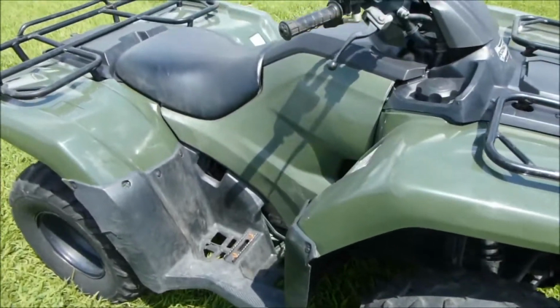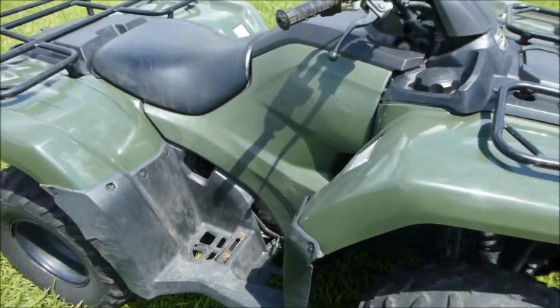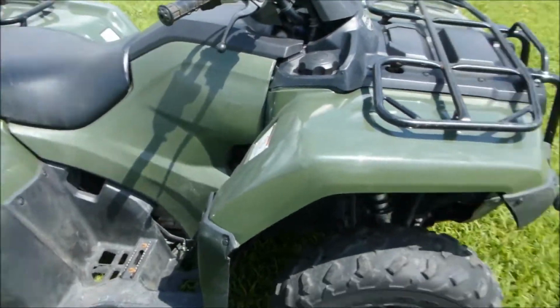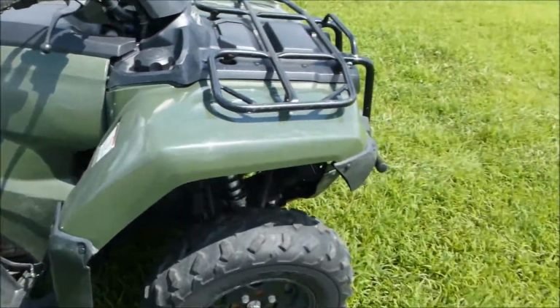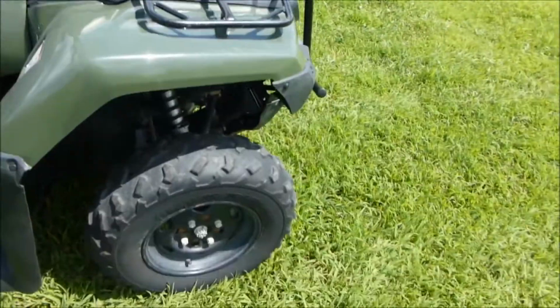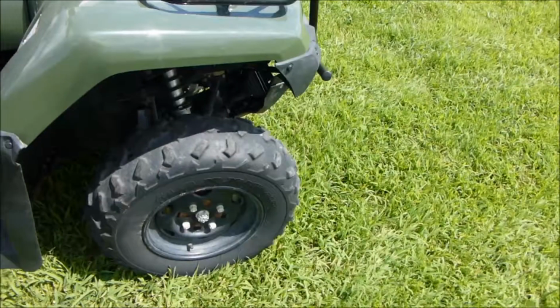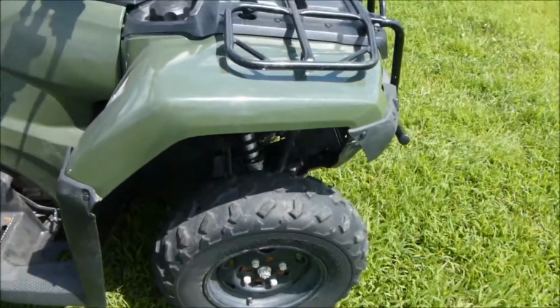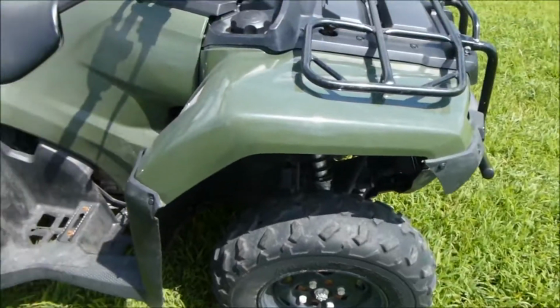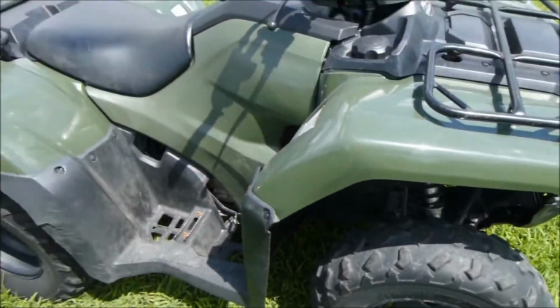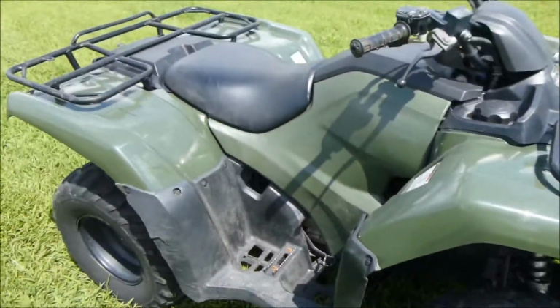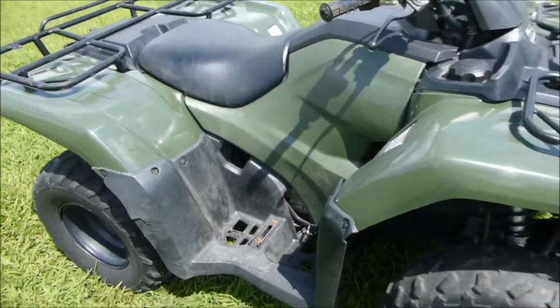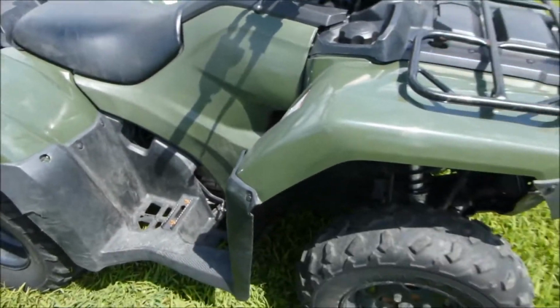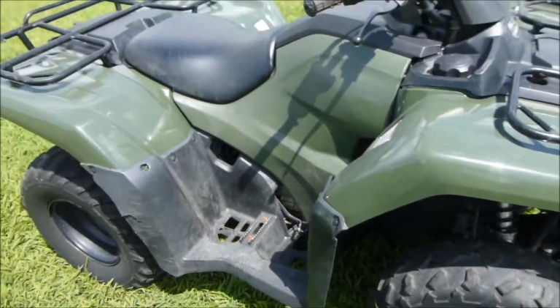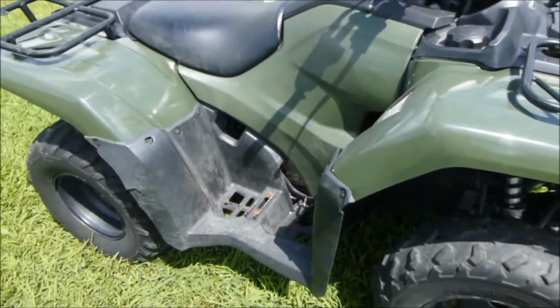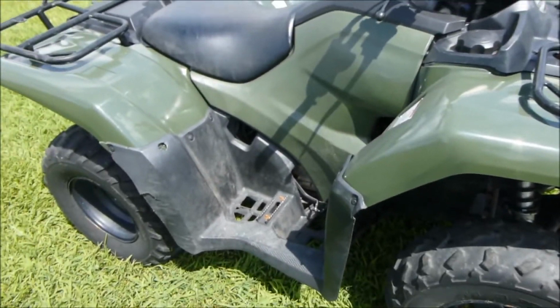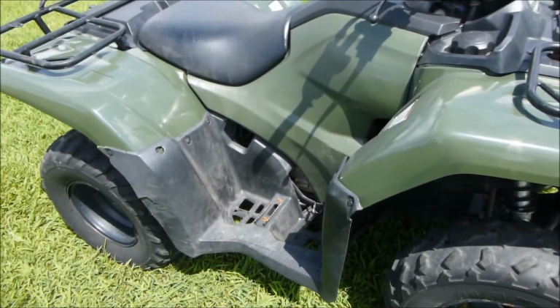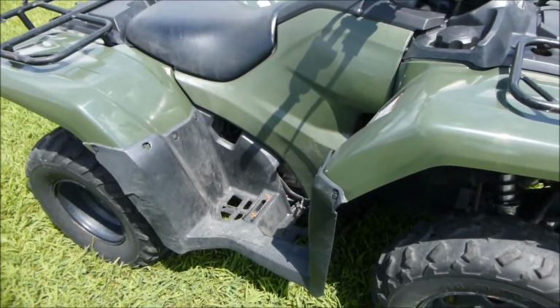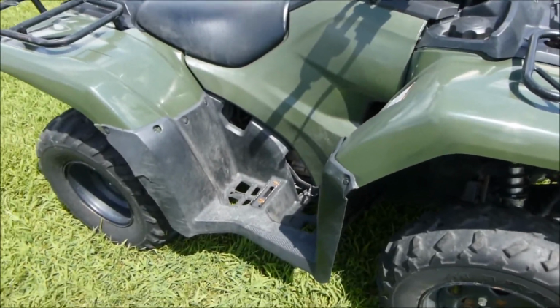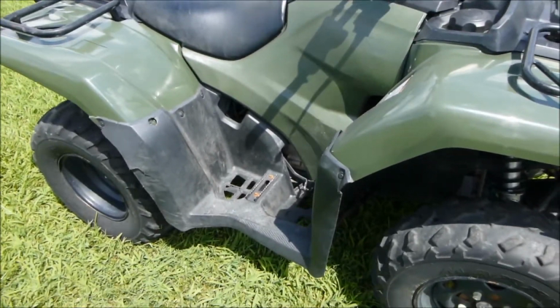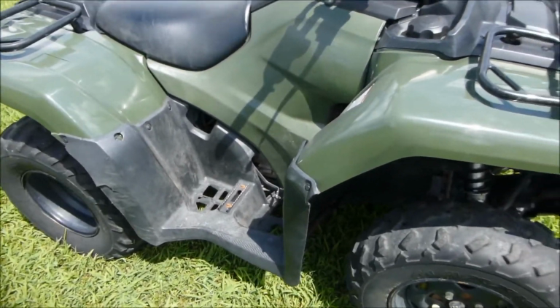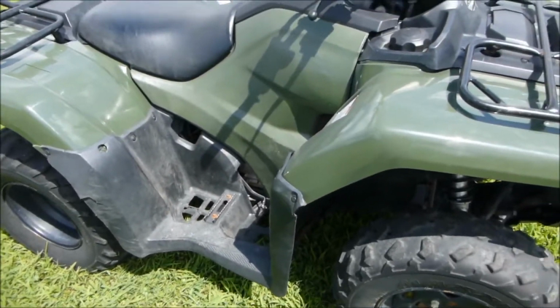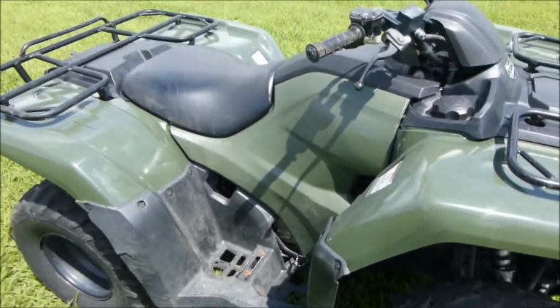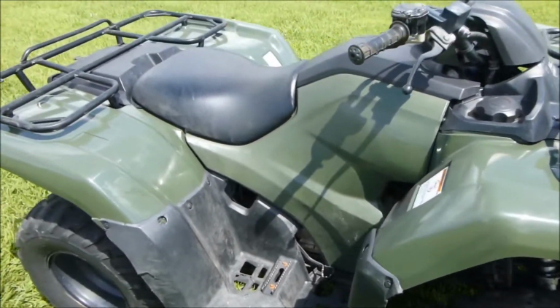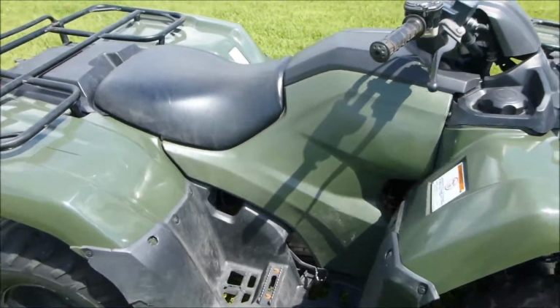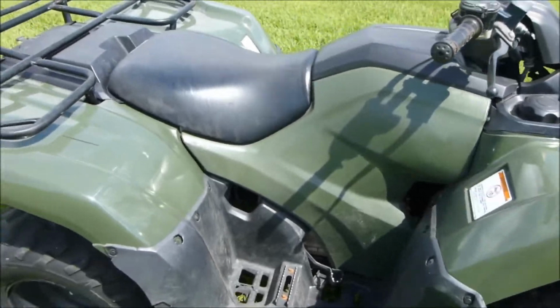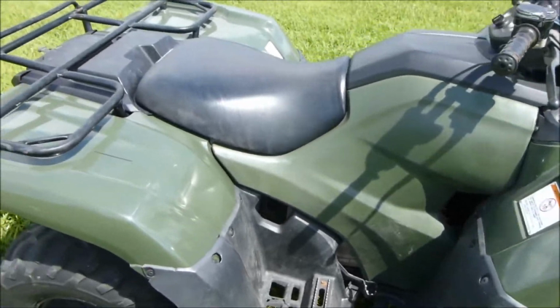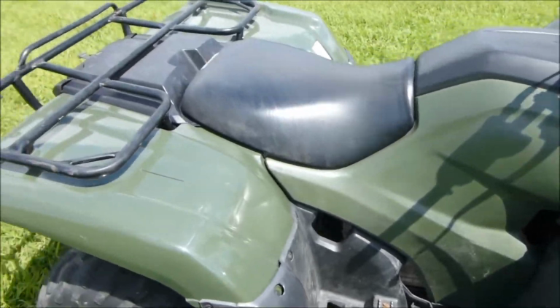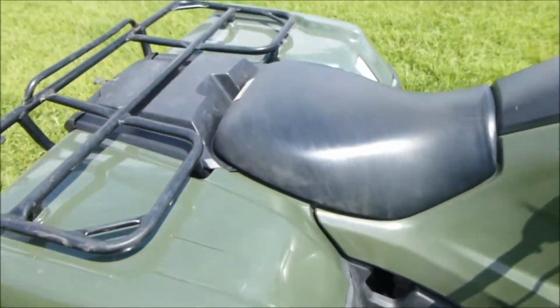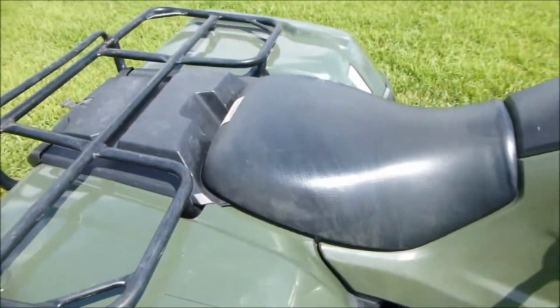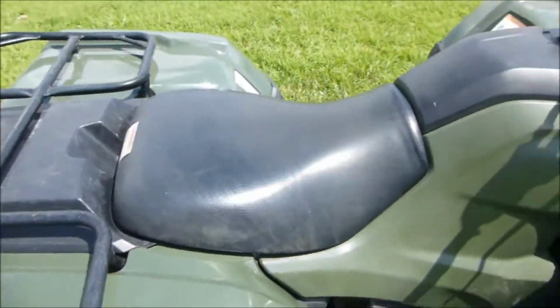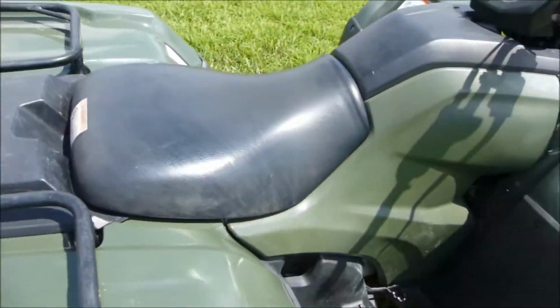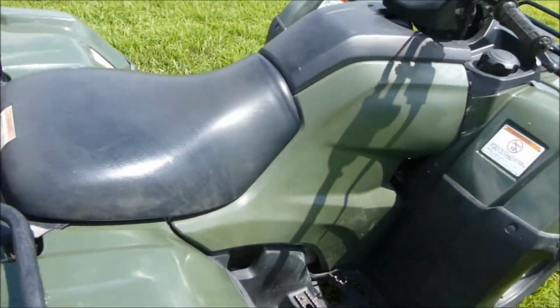It's in good shape. Everything seems to be straight. Plastic seems to be very nice. The seat is nice. There's no tips, grips, or tears on it.